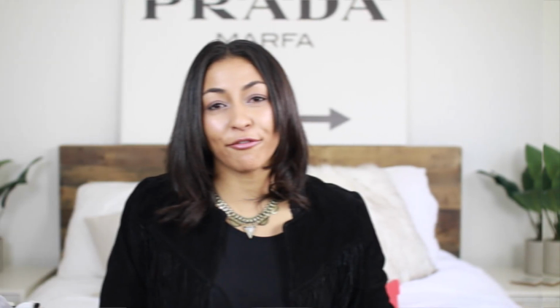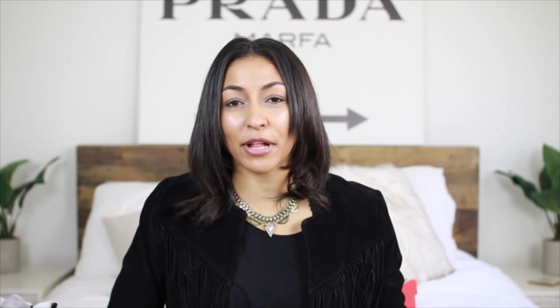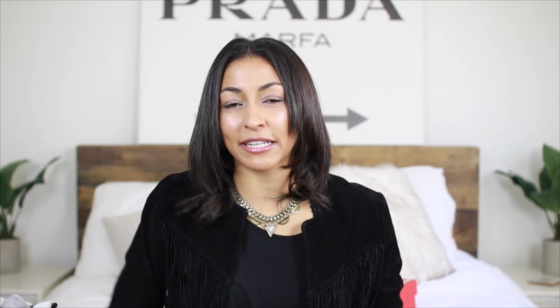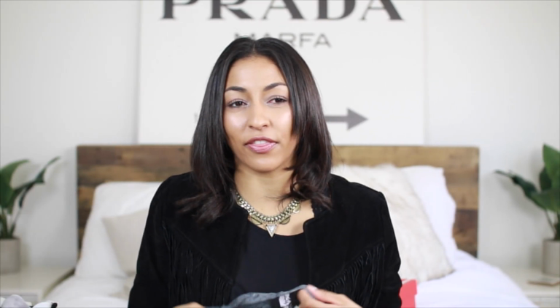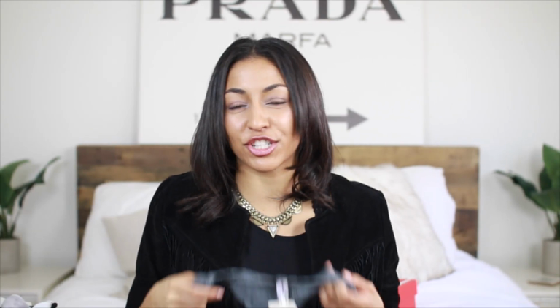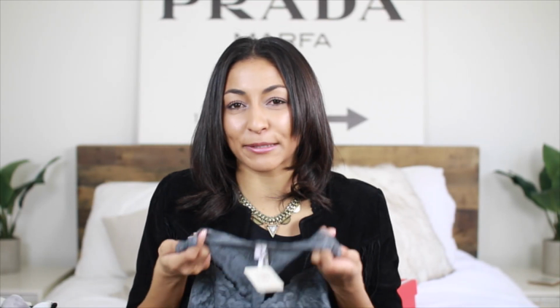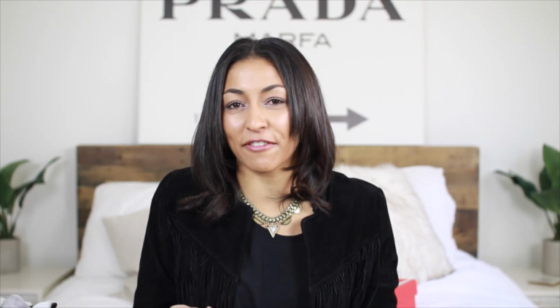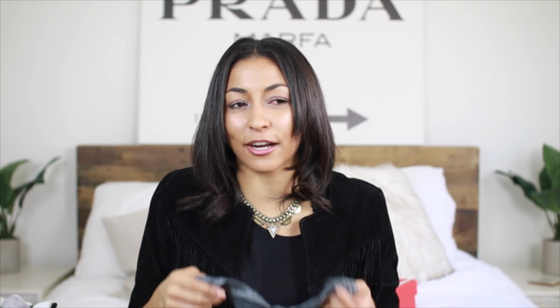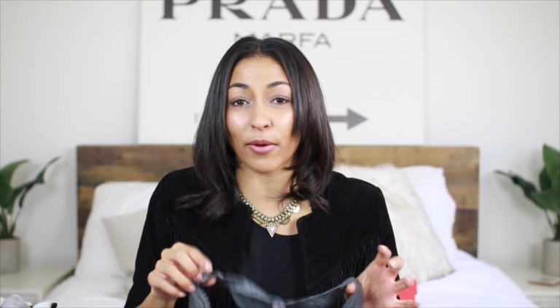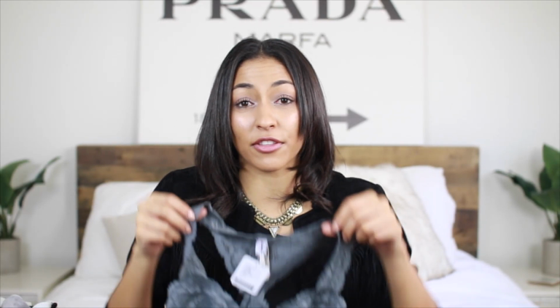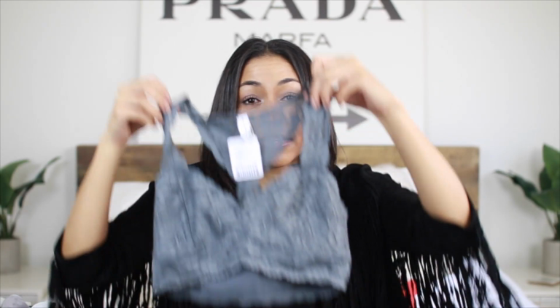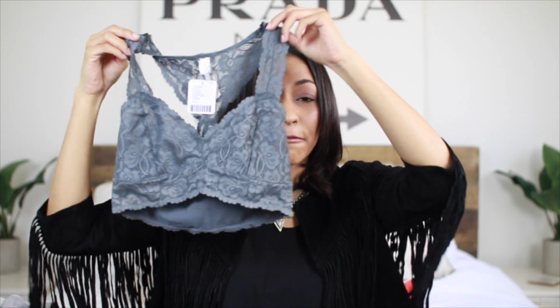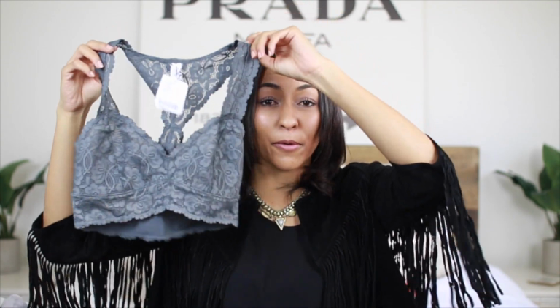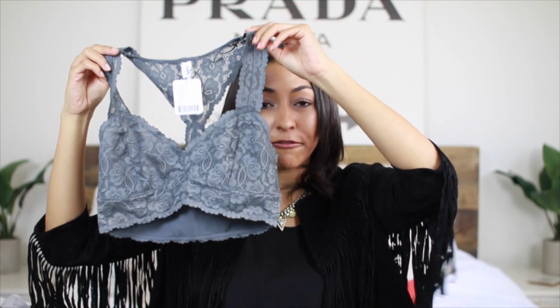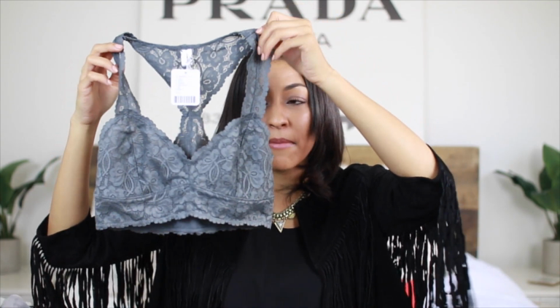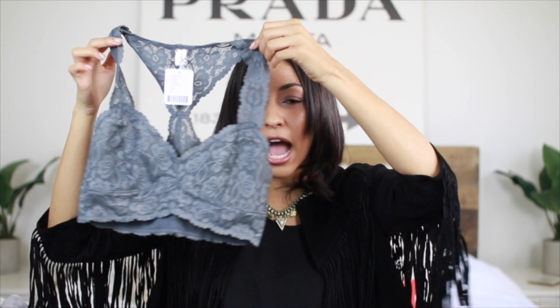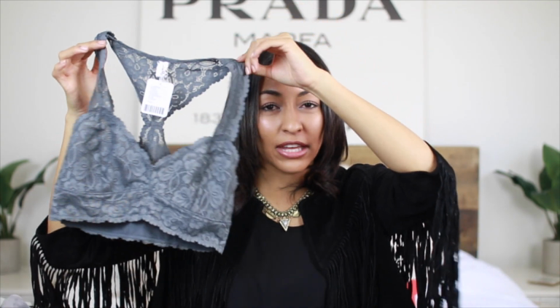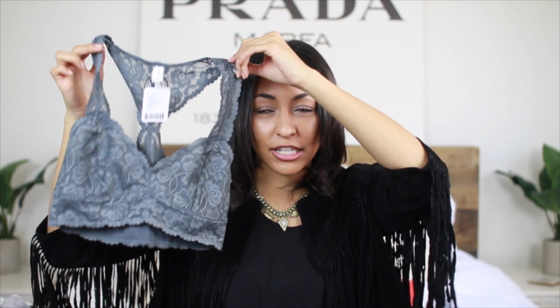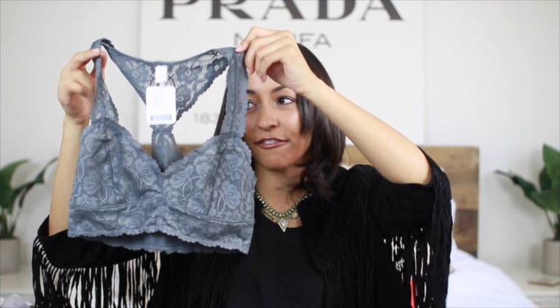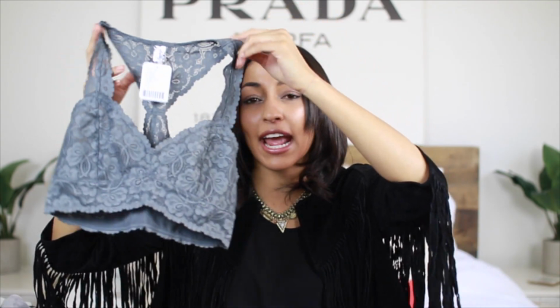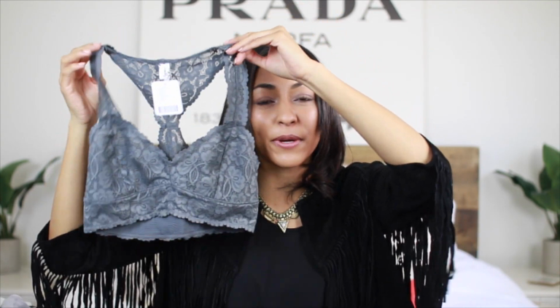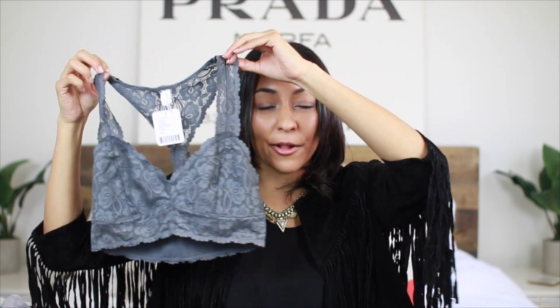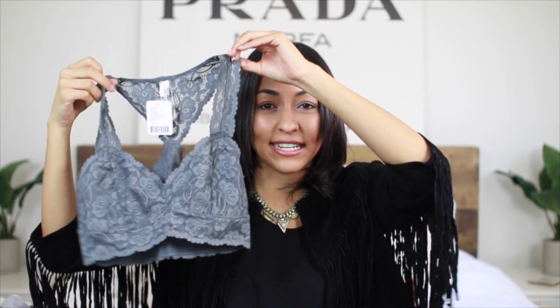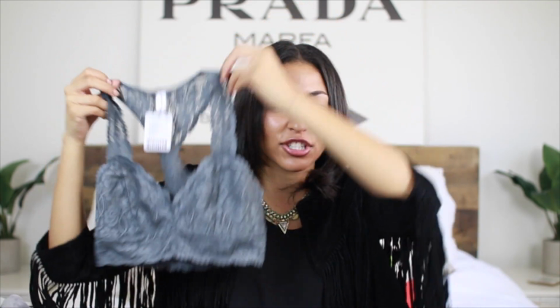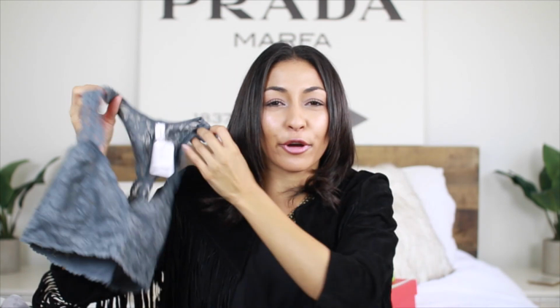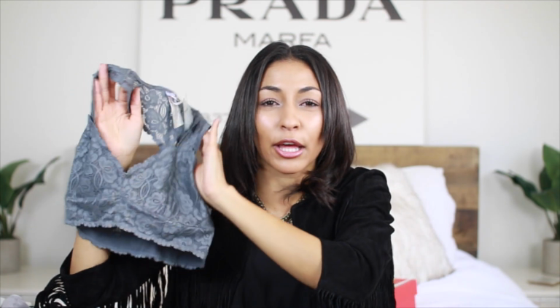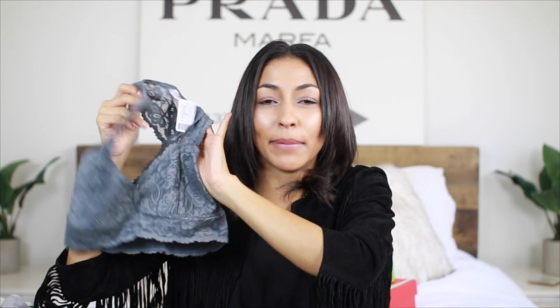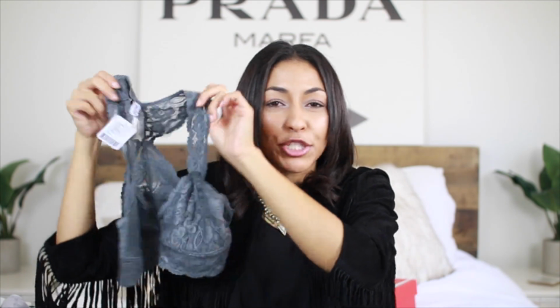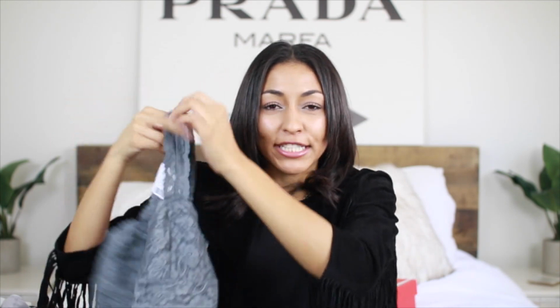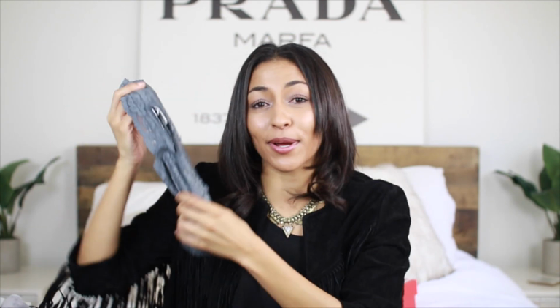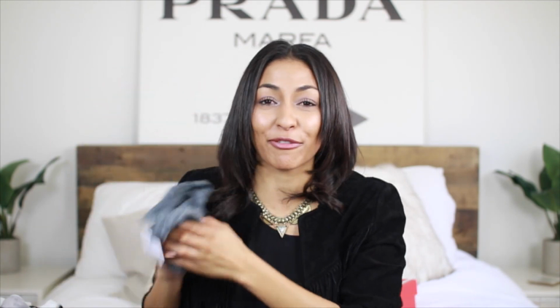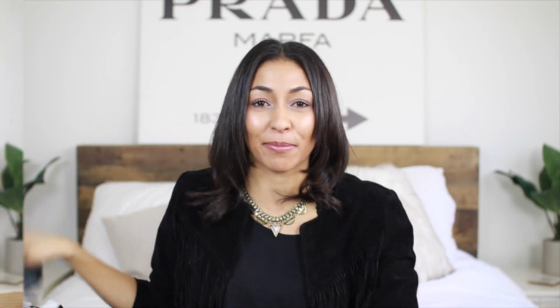From Free People, I only picked up one thing because it was 25% off and I wear these all the time. This is my favorite bralette from them — I wear these seriously every day and this one is a color that I didn't have. It's just a pretty bluish-gray tone. So I got that from Free People.